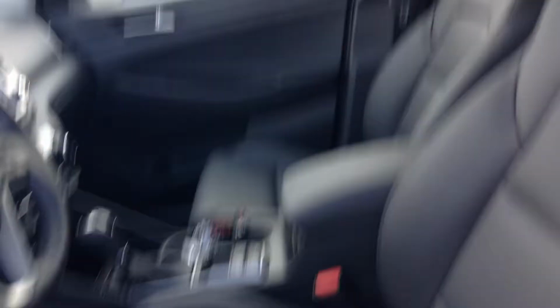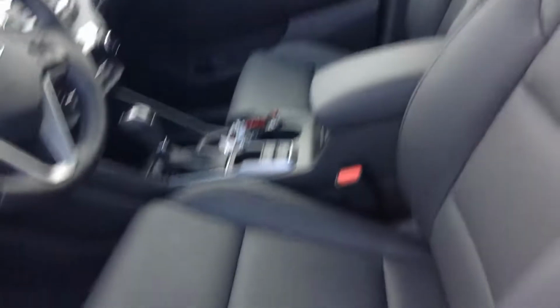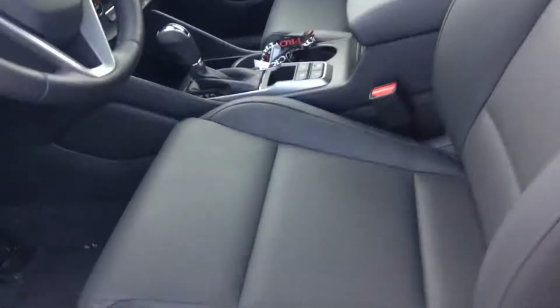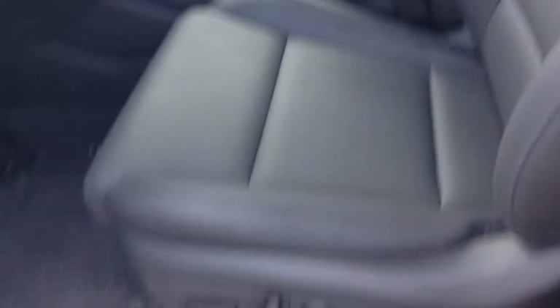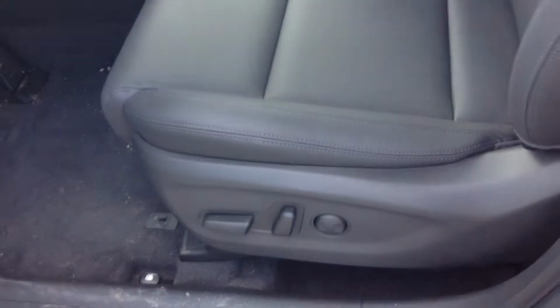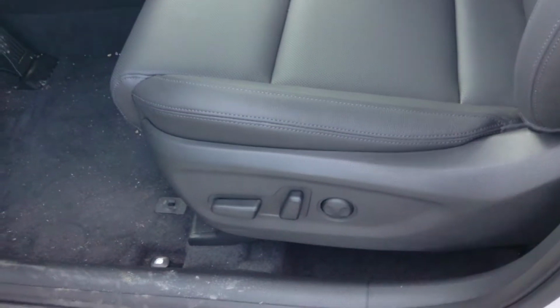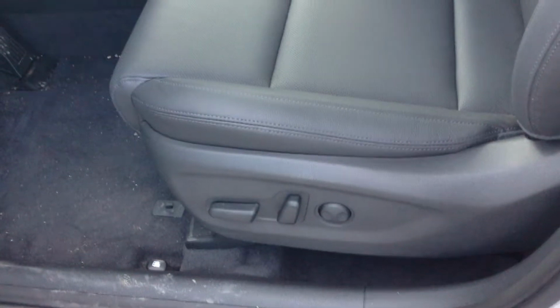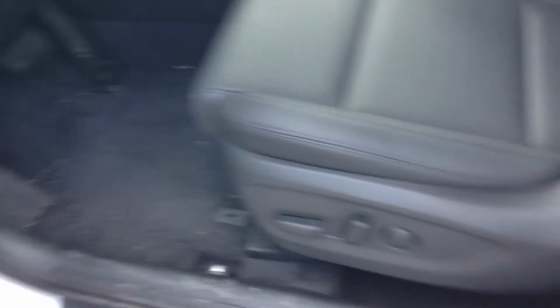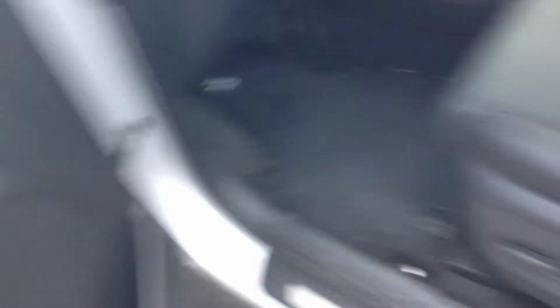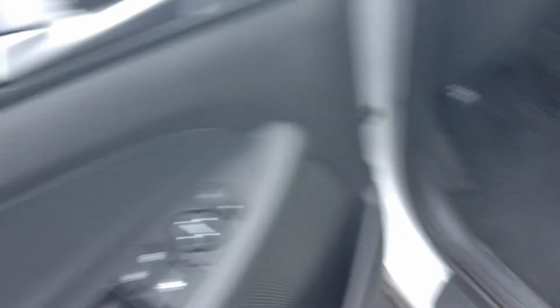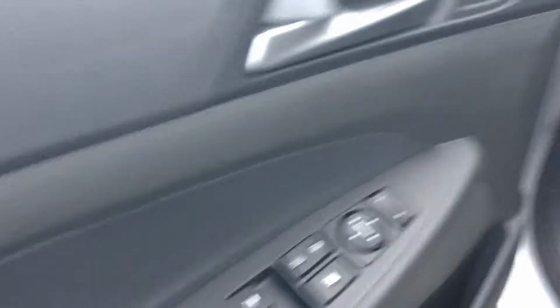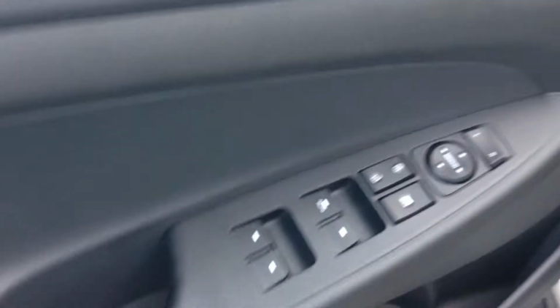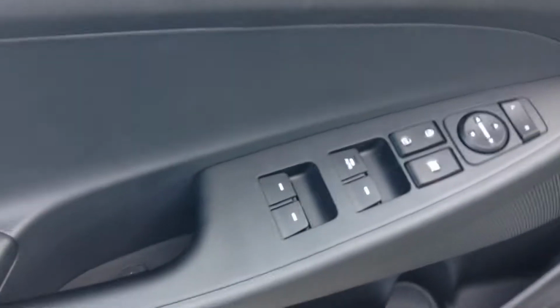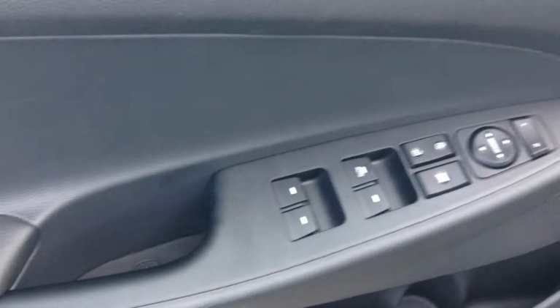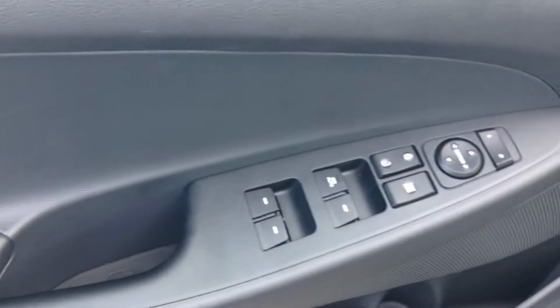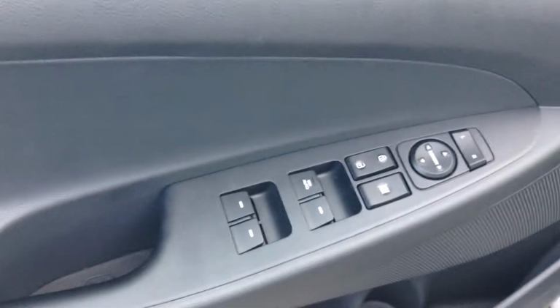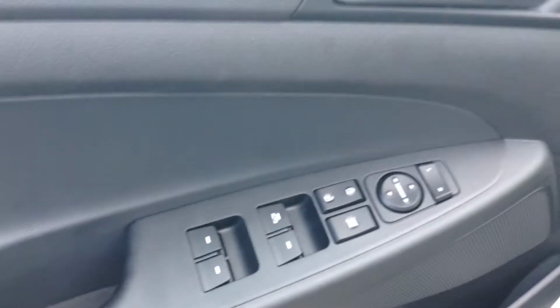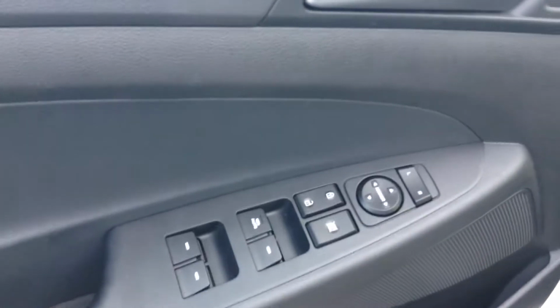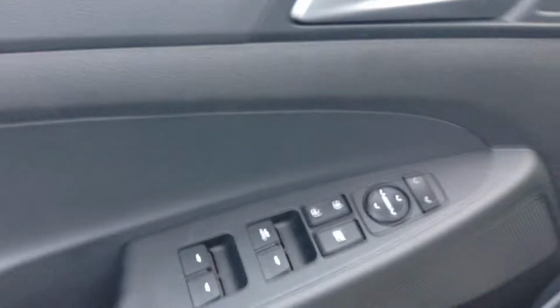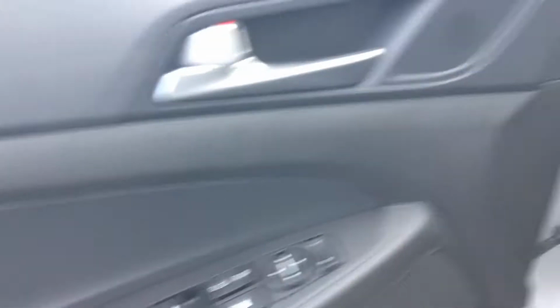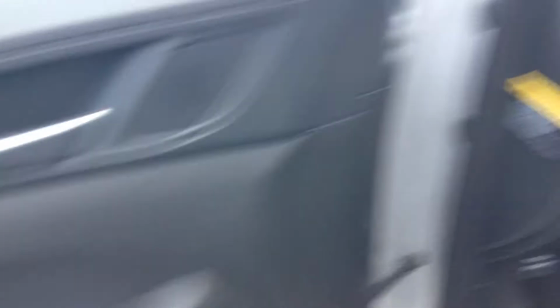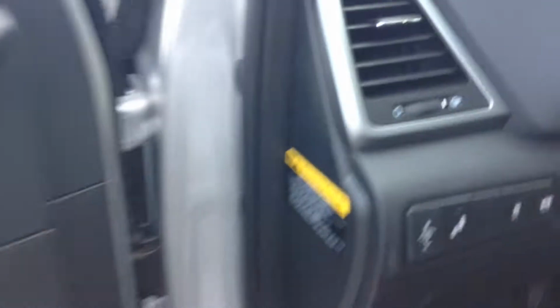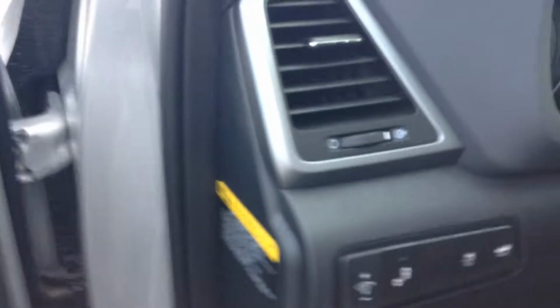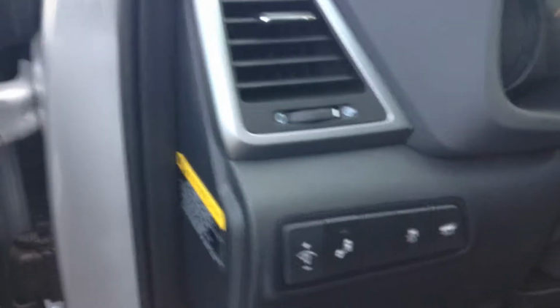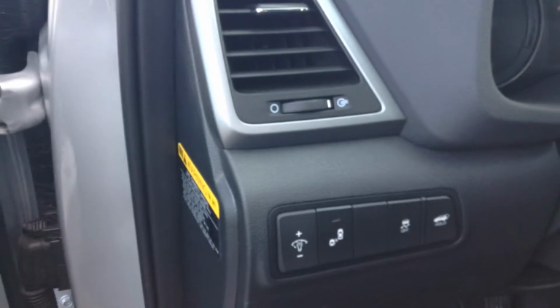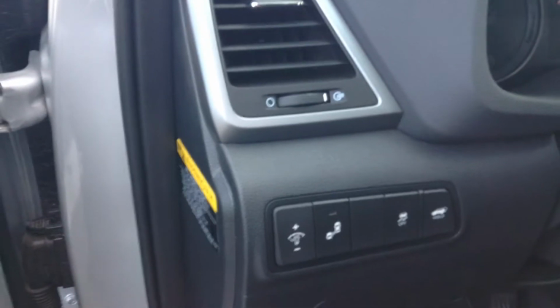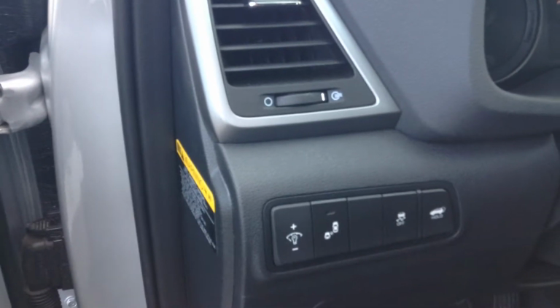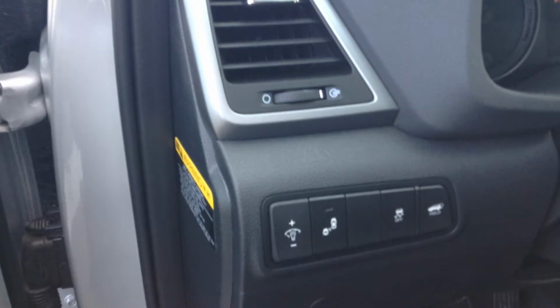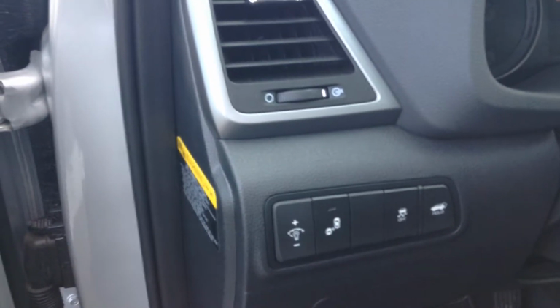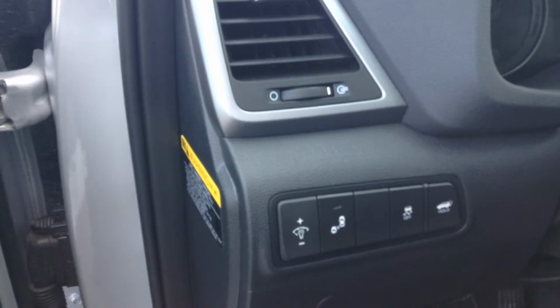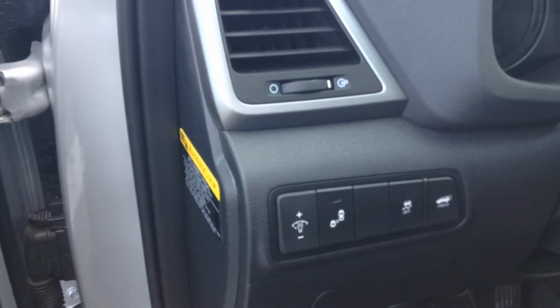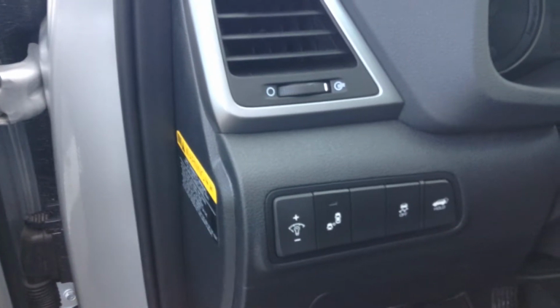Going to the back seats. Got your rear heated seats and power window. Leather seating, and you can also recline the rear seats.